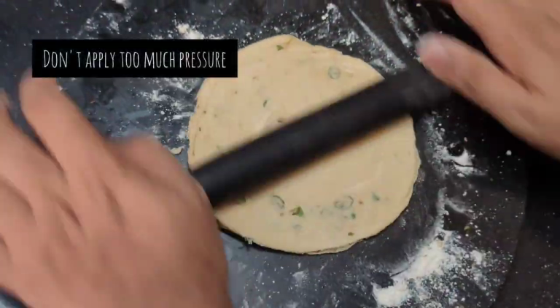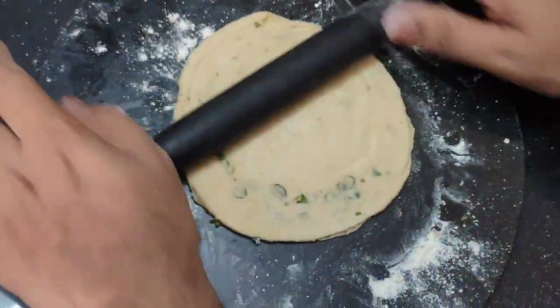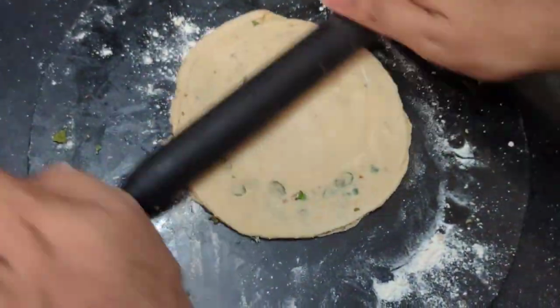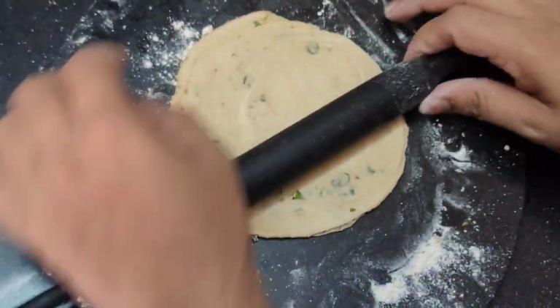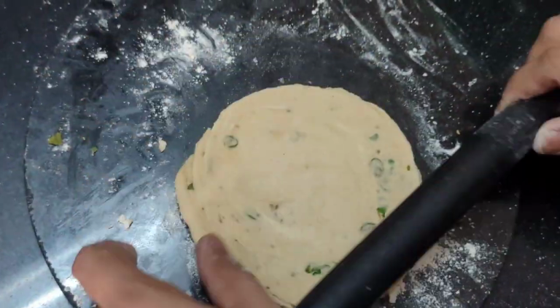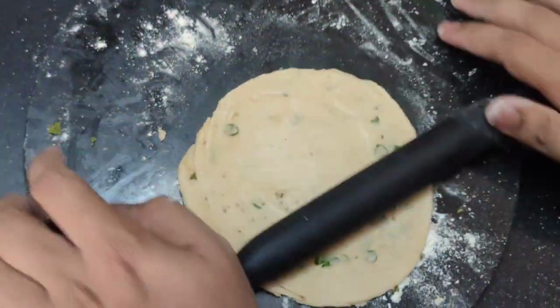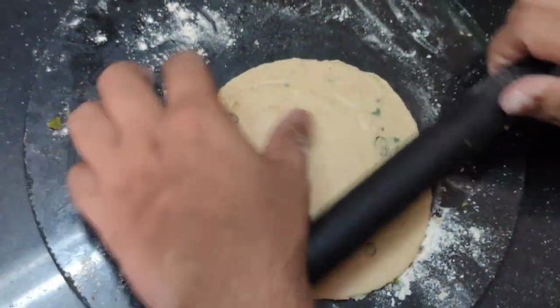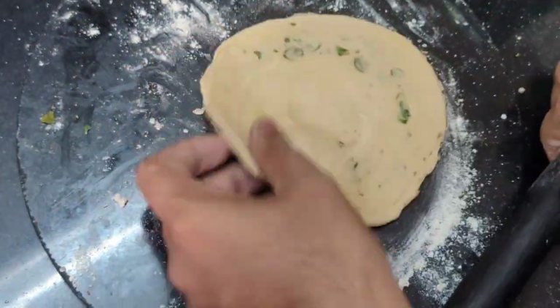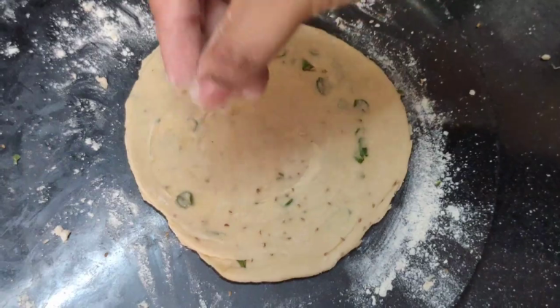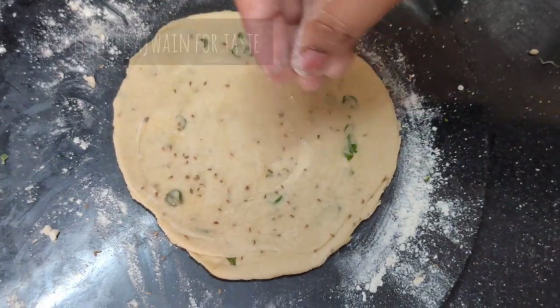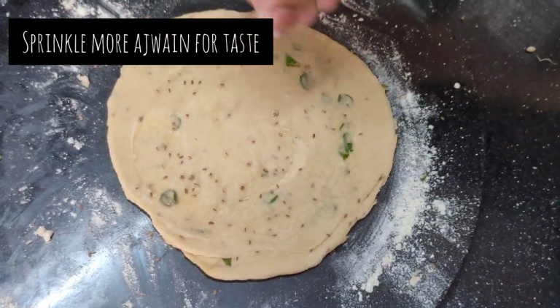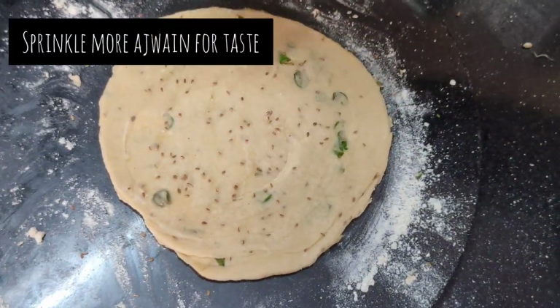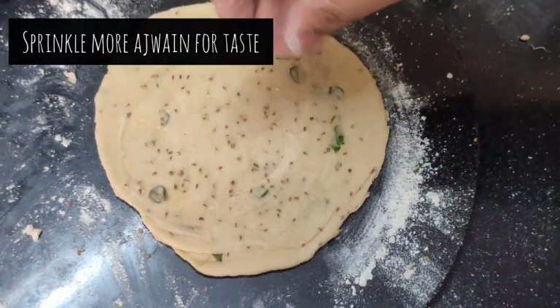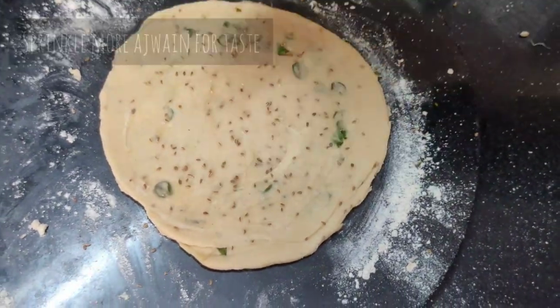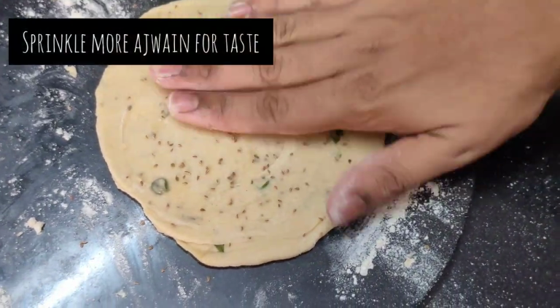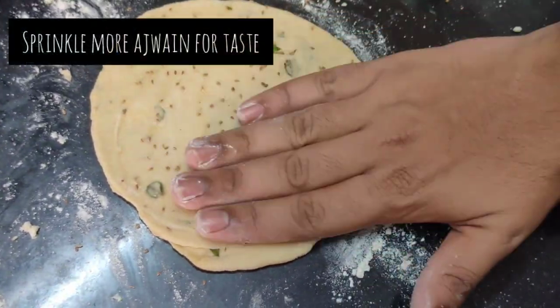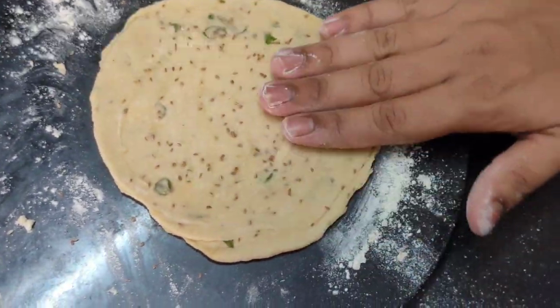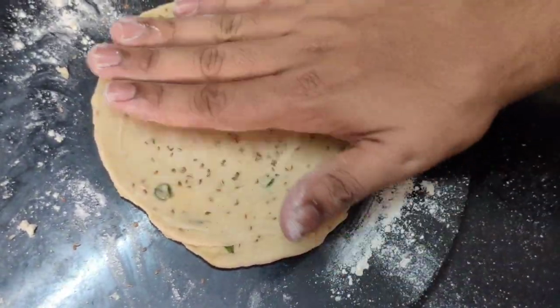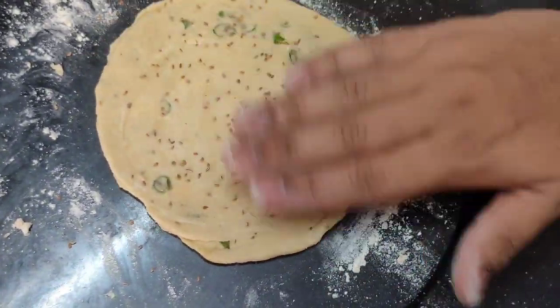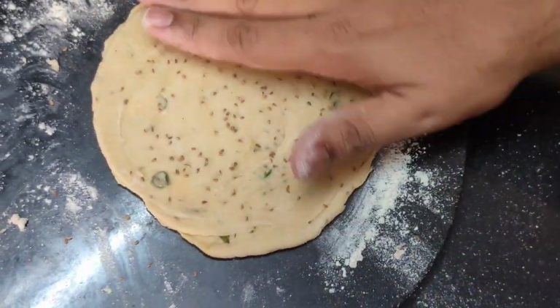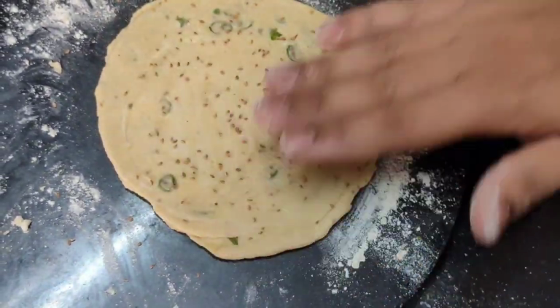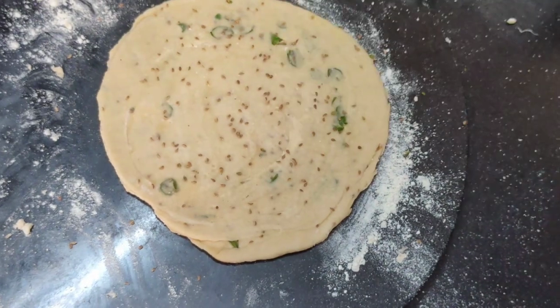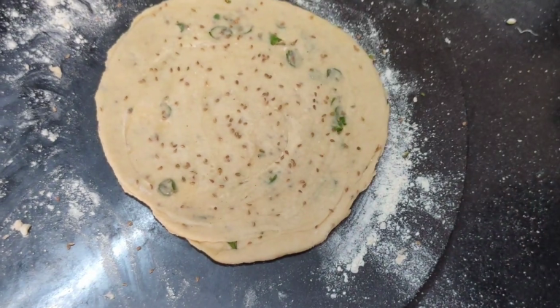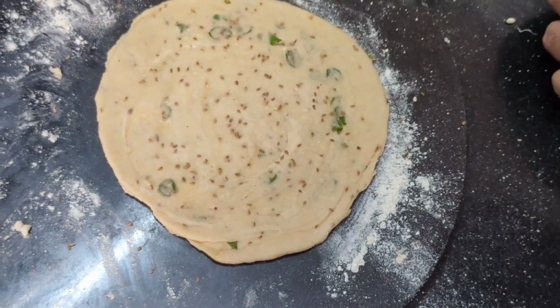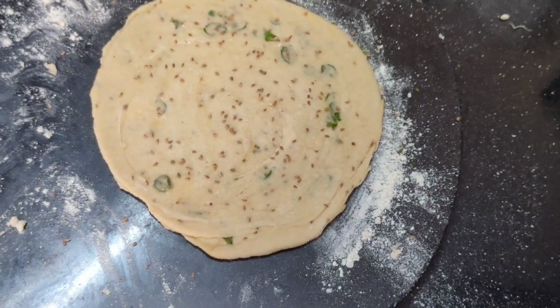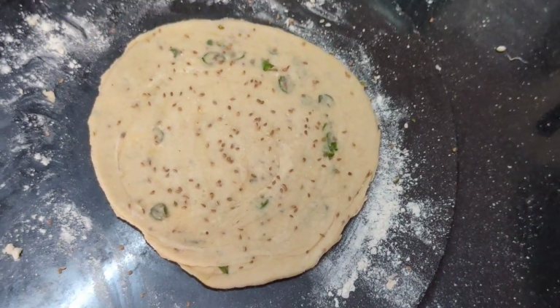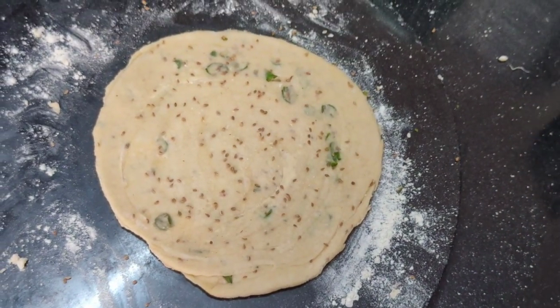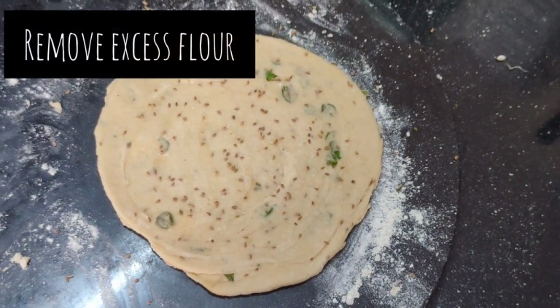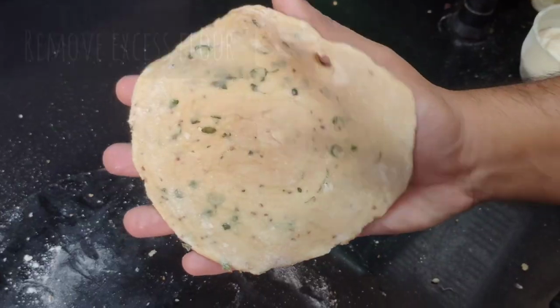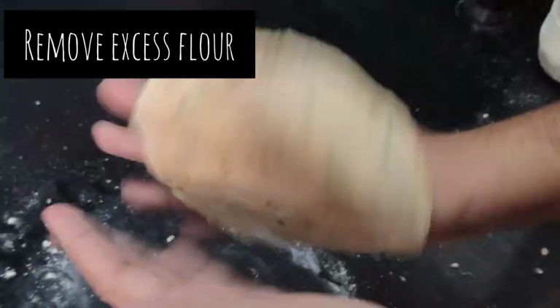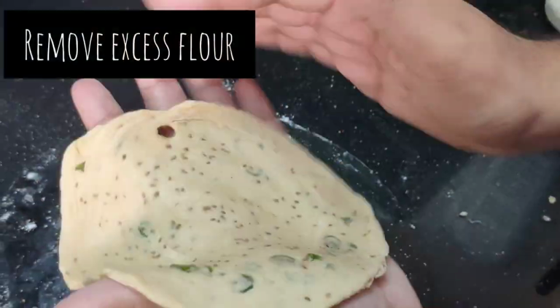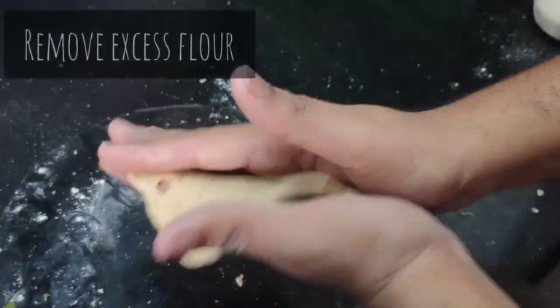Sprinkle some more ajwain on top, as it improves digestion and is good for health. It will also give a good flavour while it is being roasted. Remove the excess flour like this.